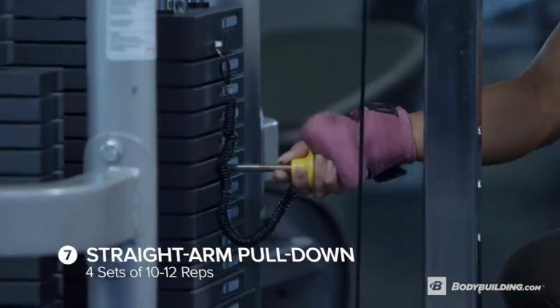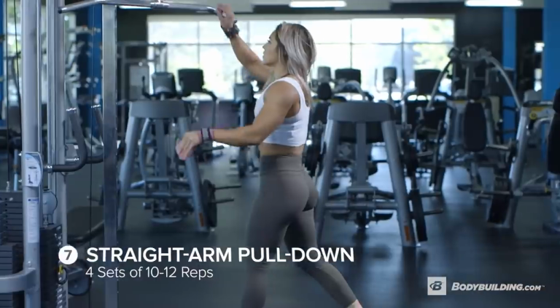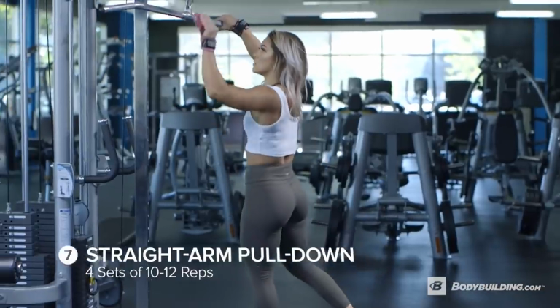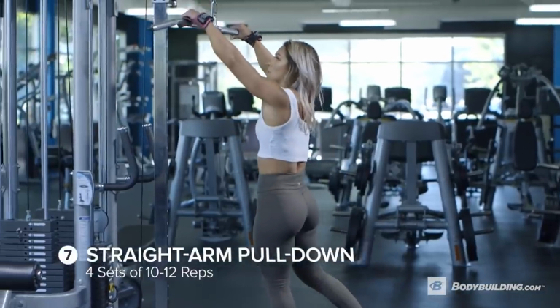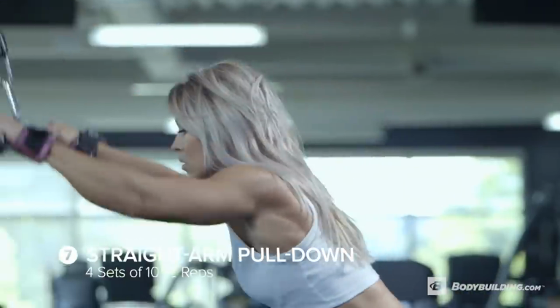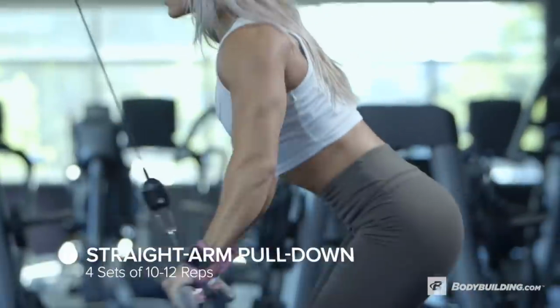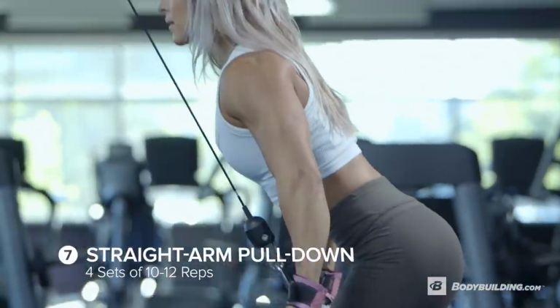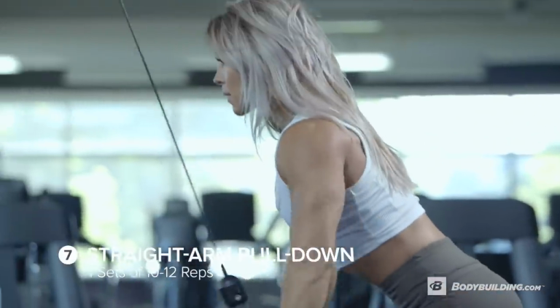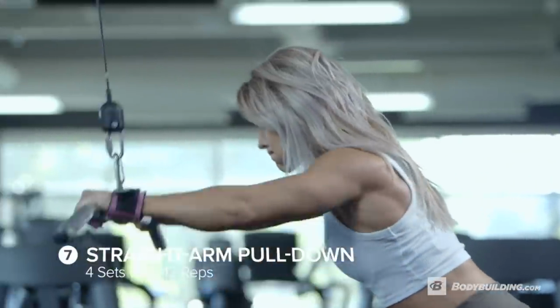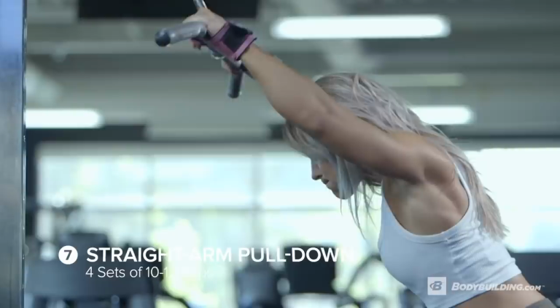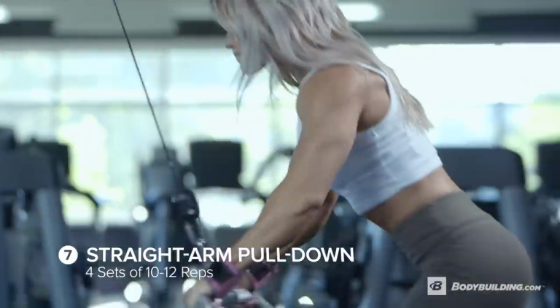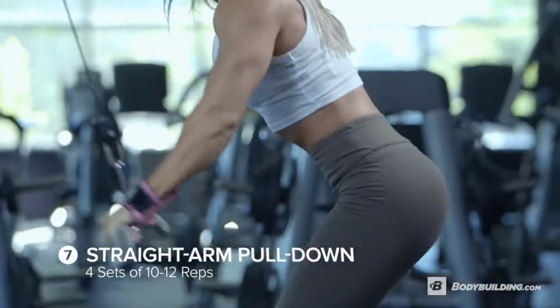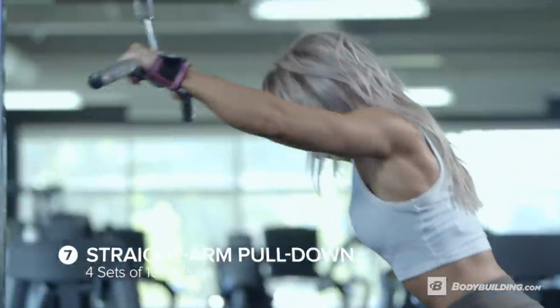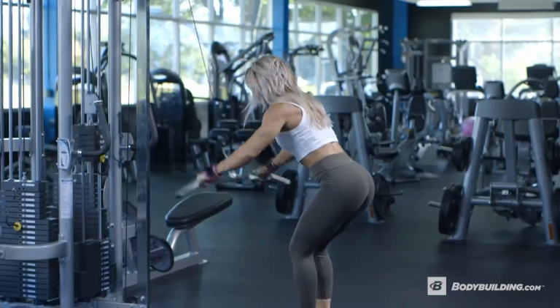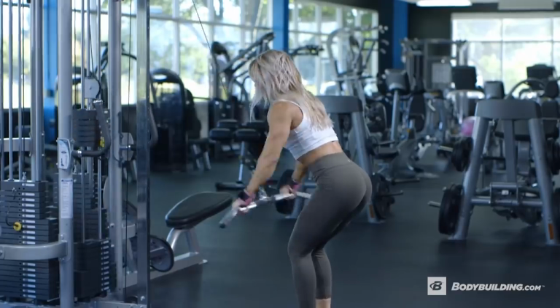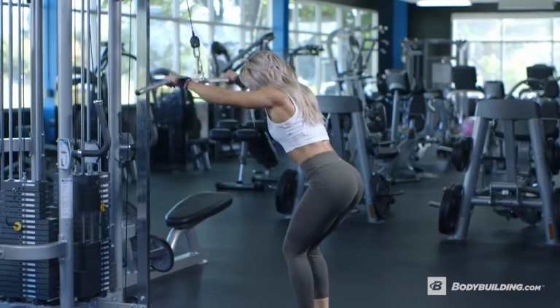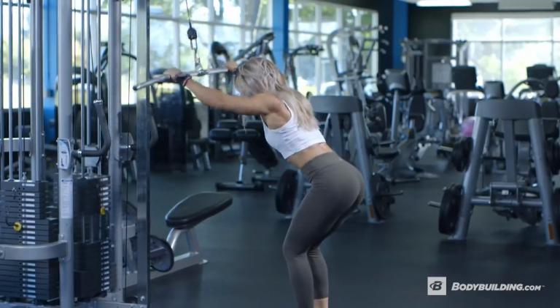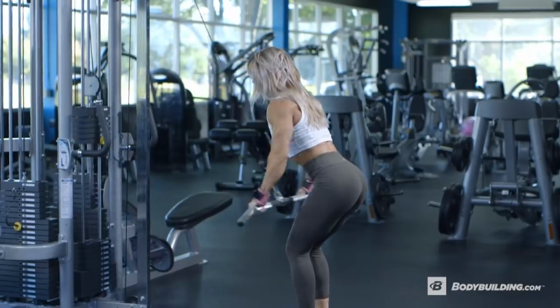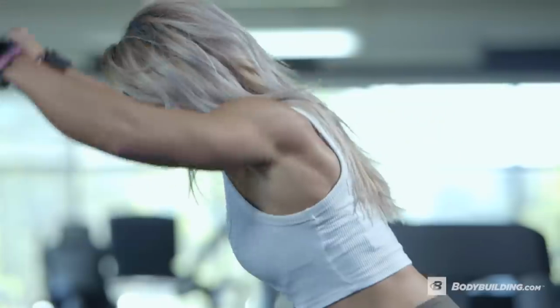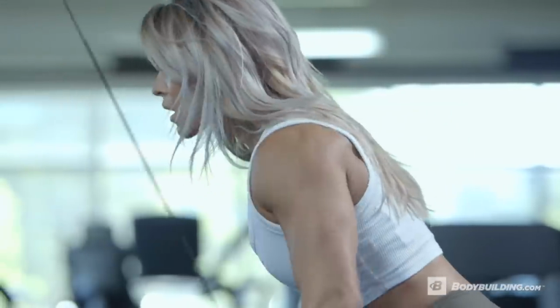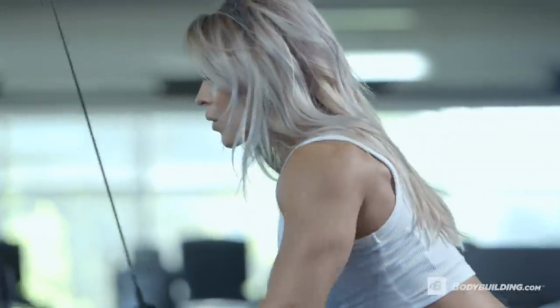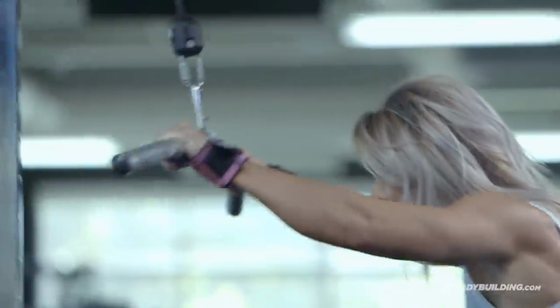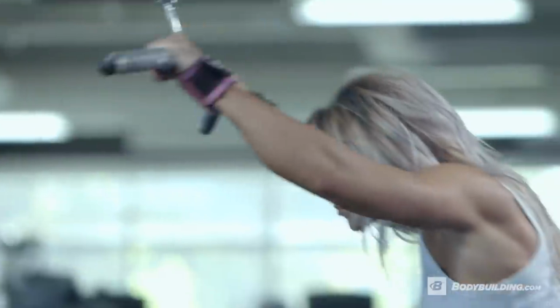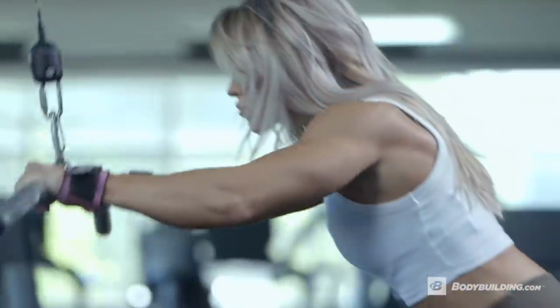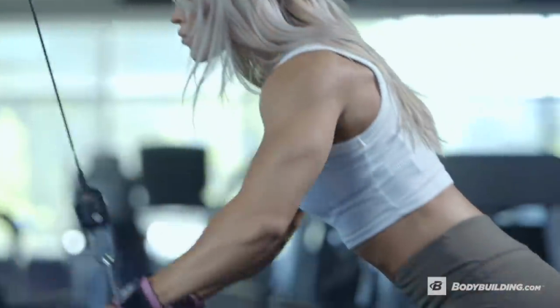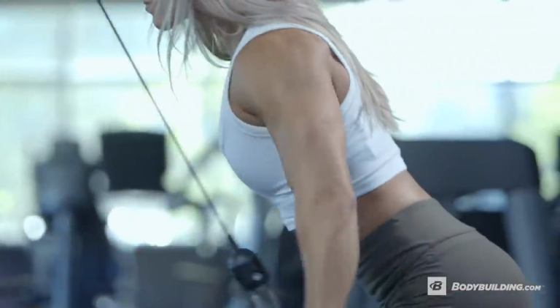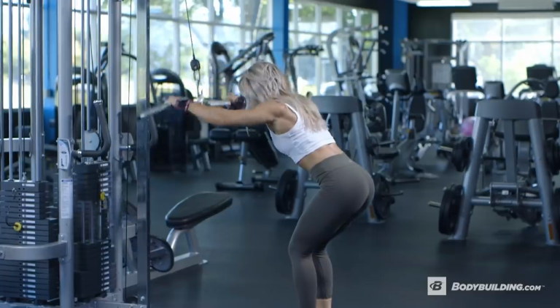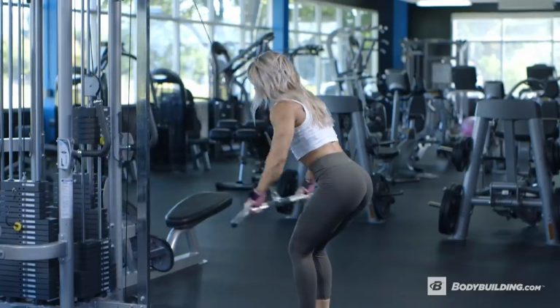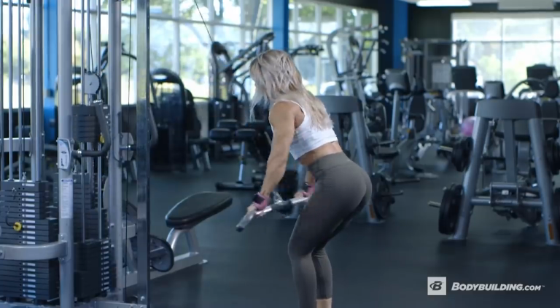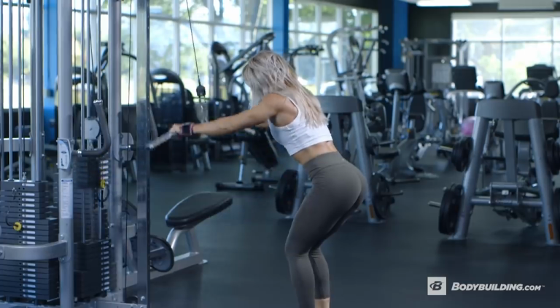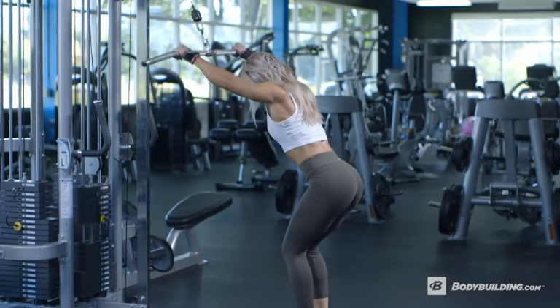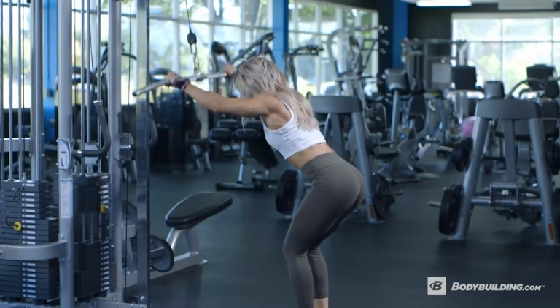Alright, so for my last exercise, we are doing straight arm pull-downs and I'm doing four sets of 10 to 12 reps. For this exercise, I like to use a wide grip handle so it really emphasizes my lats.